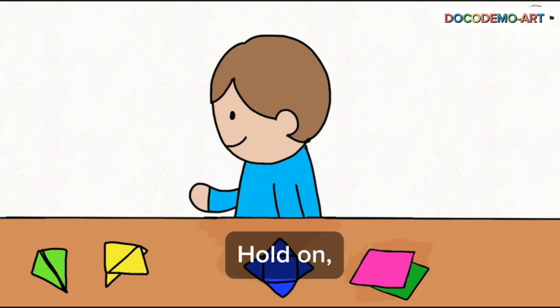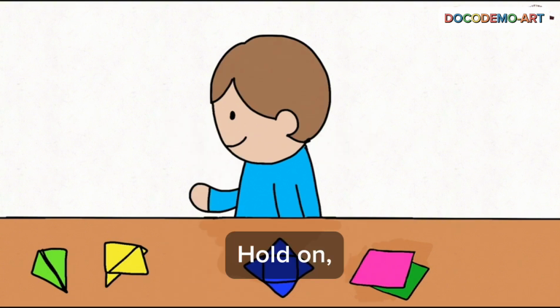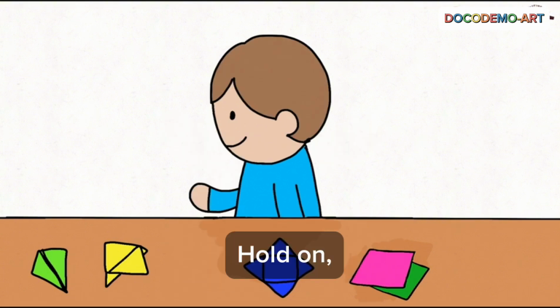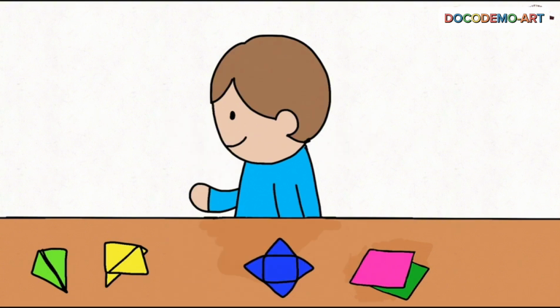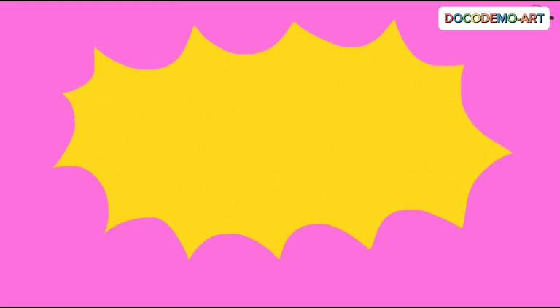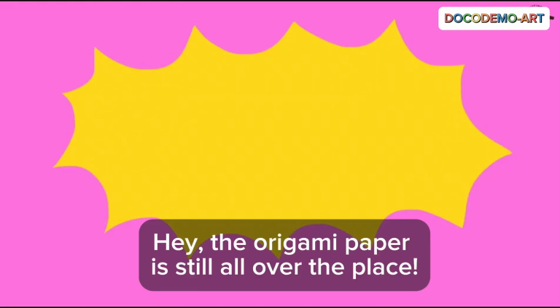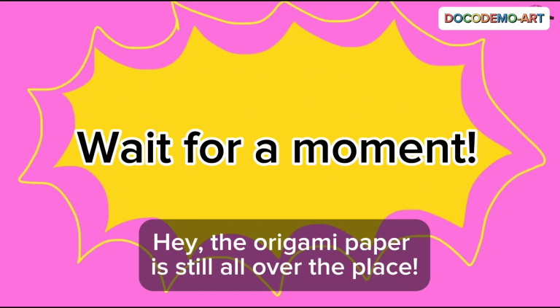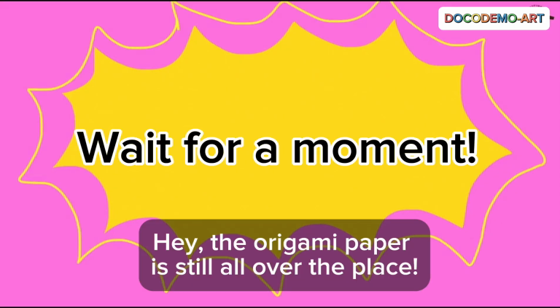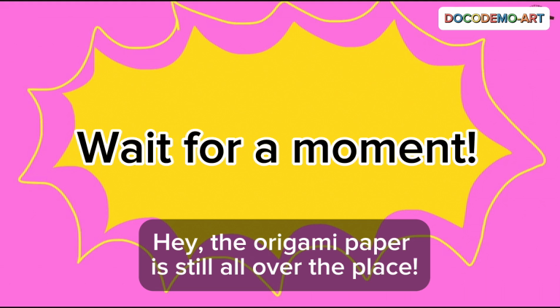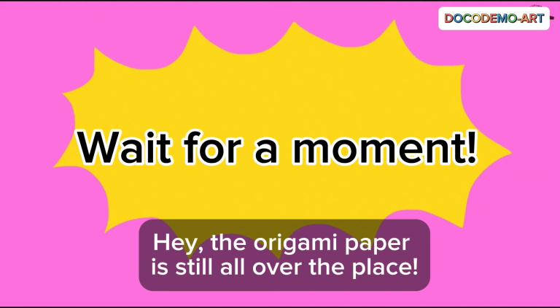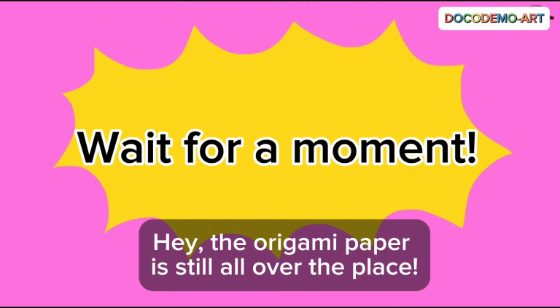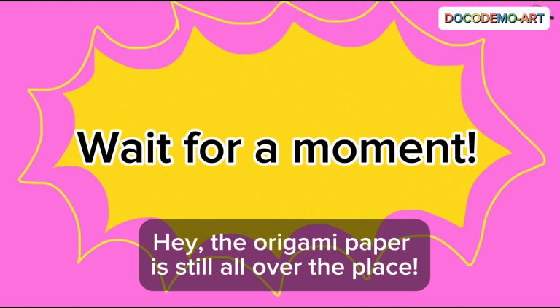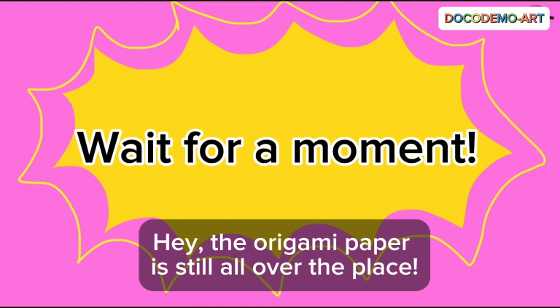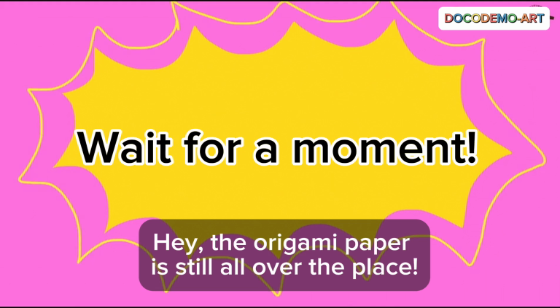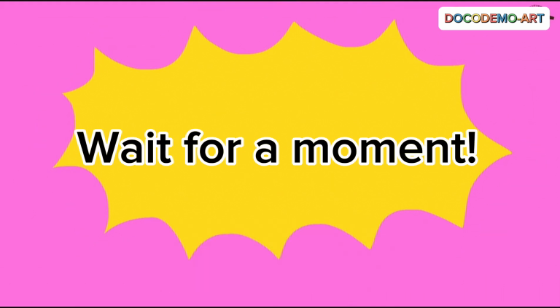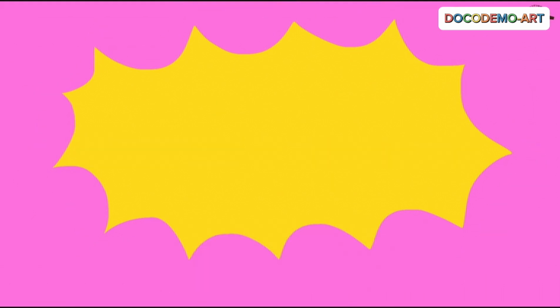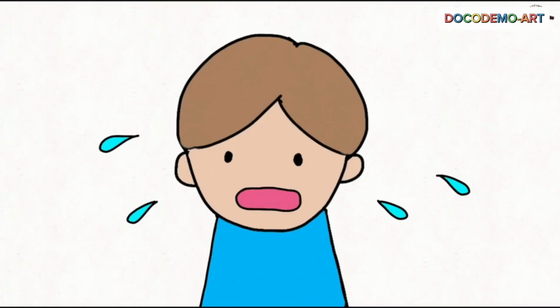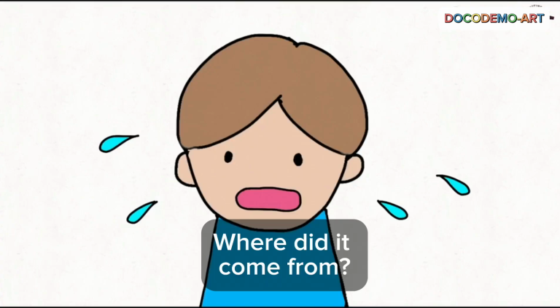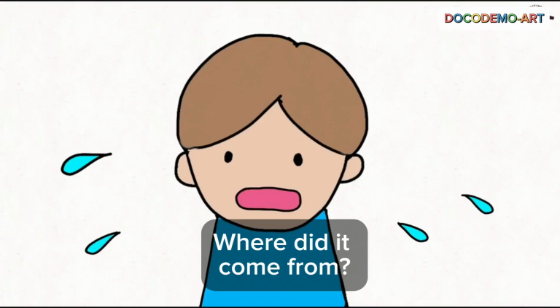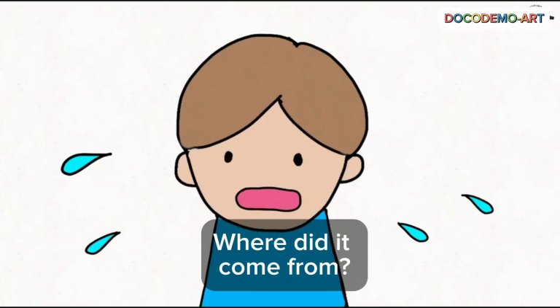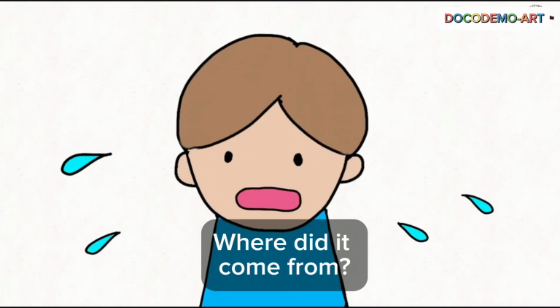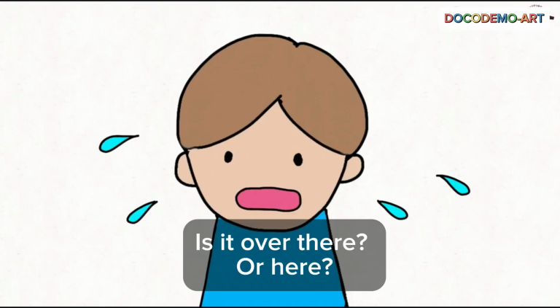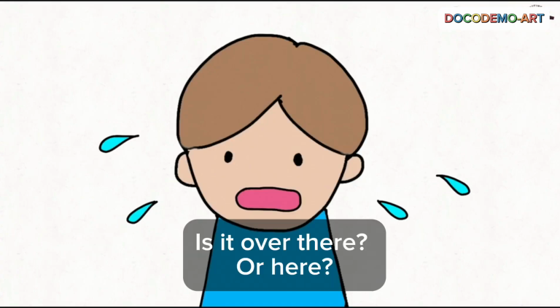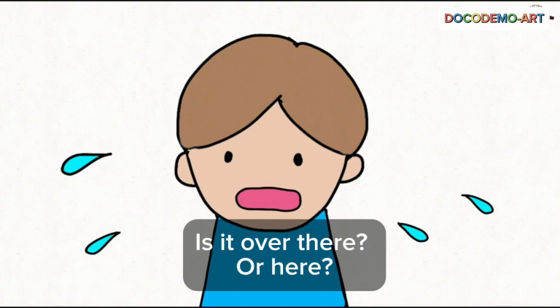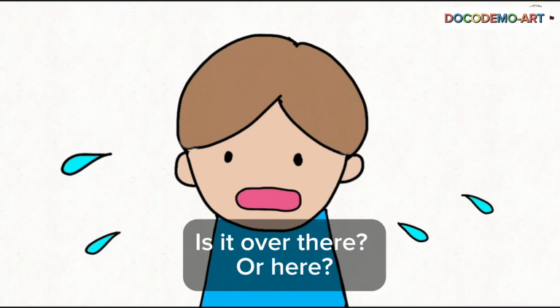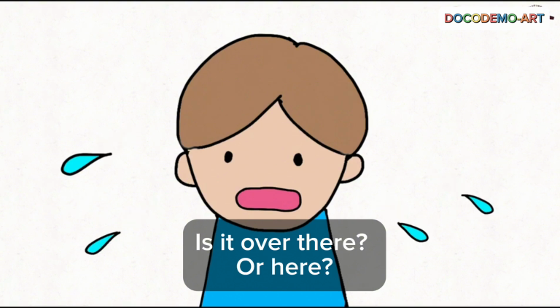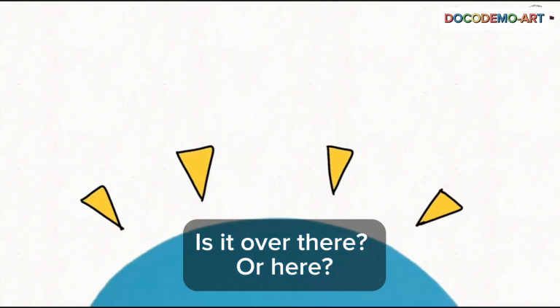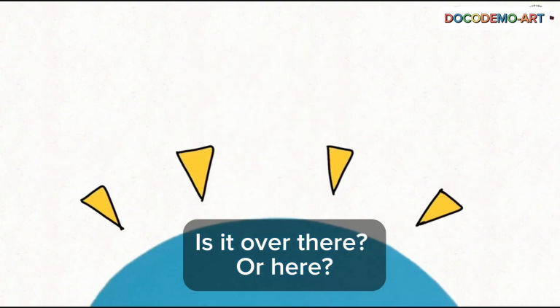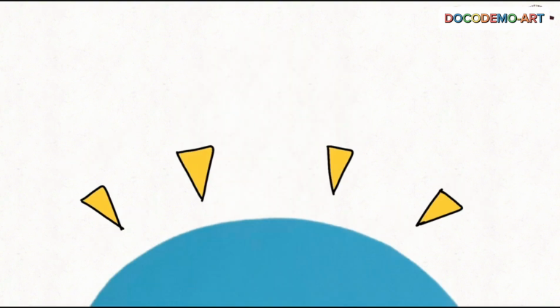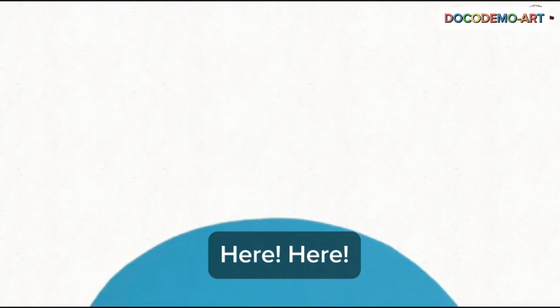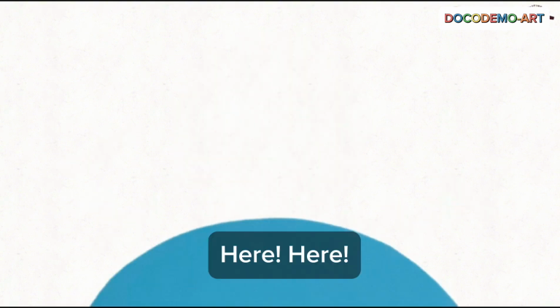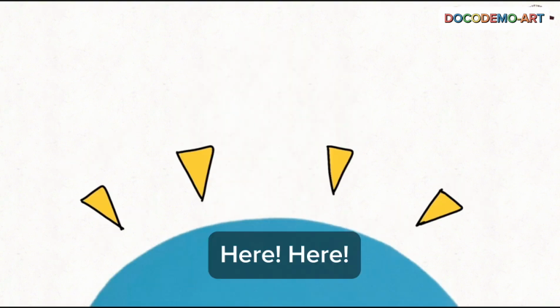Hold on. Hey, the origami paper is still all over the place. Where did it come from? Is it over there? Or here? Here. Here.